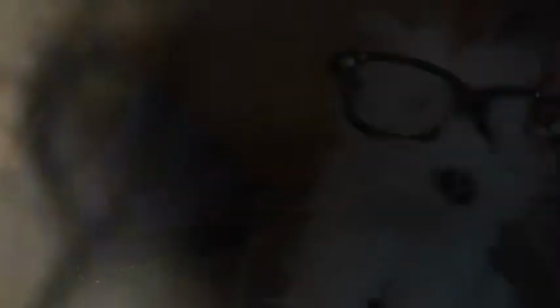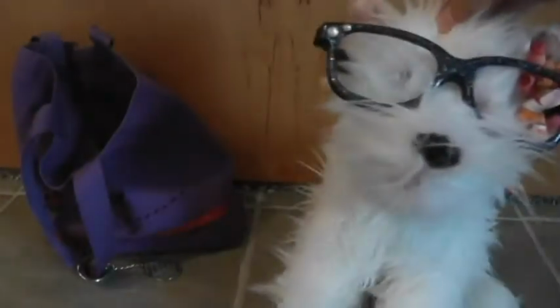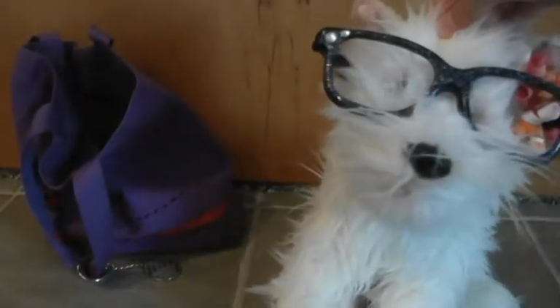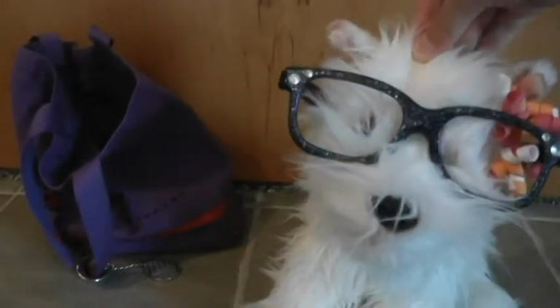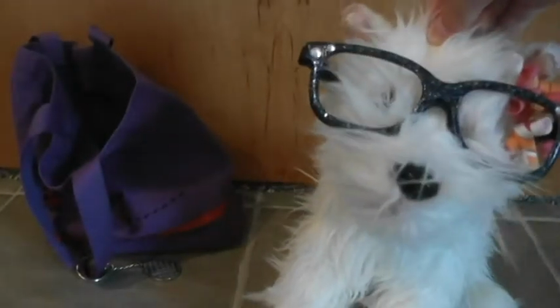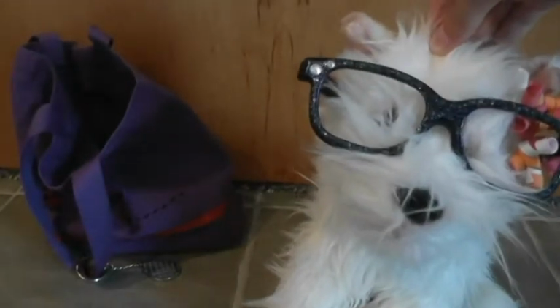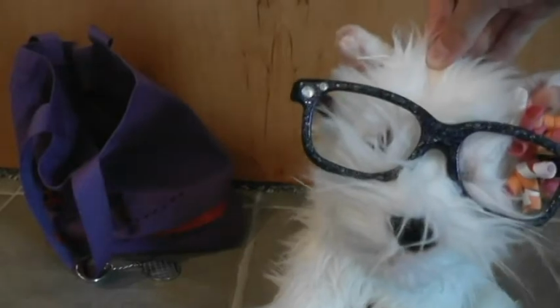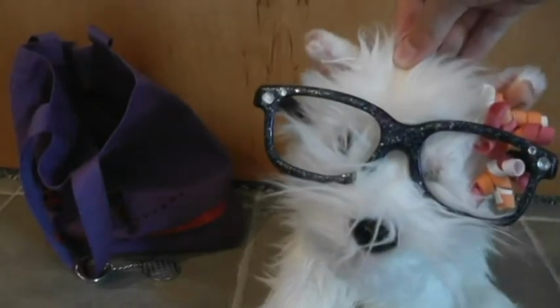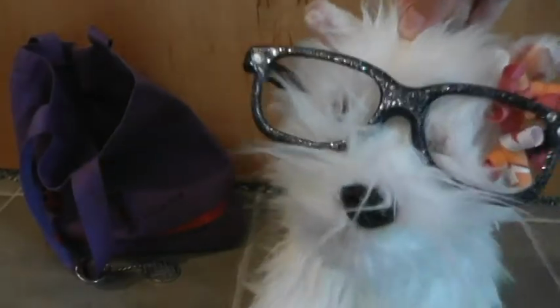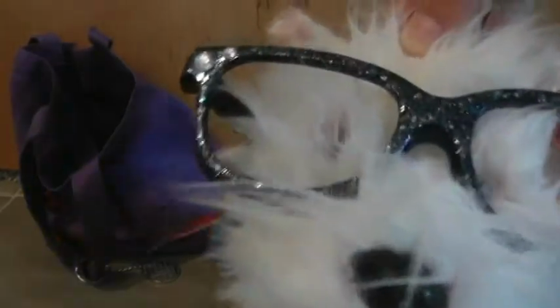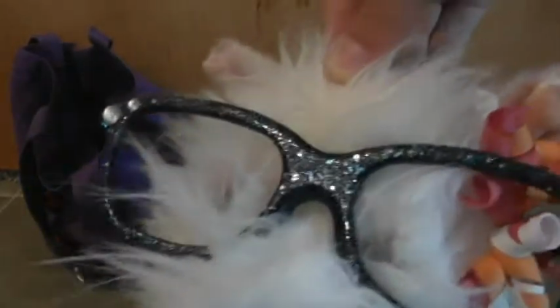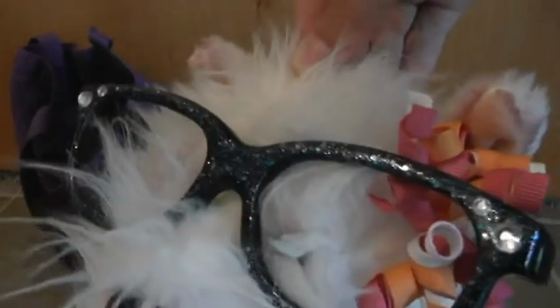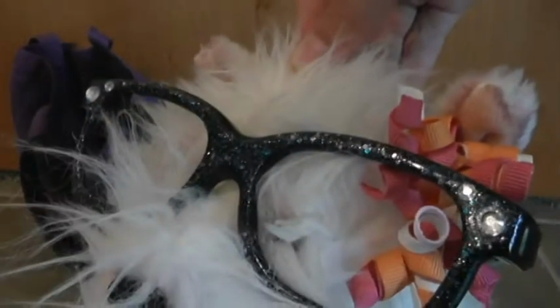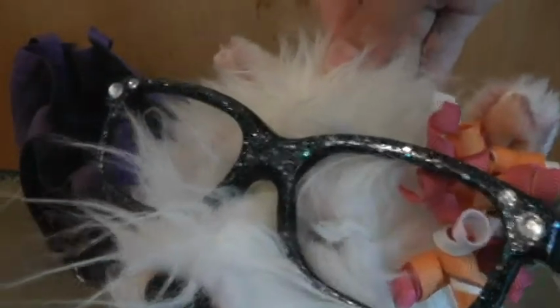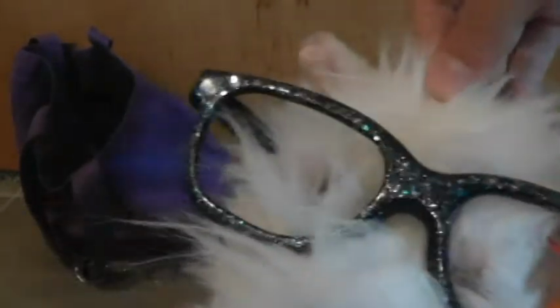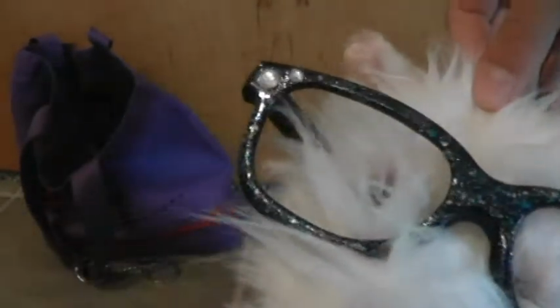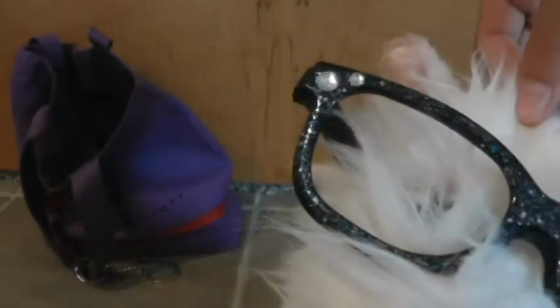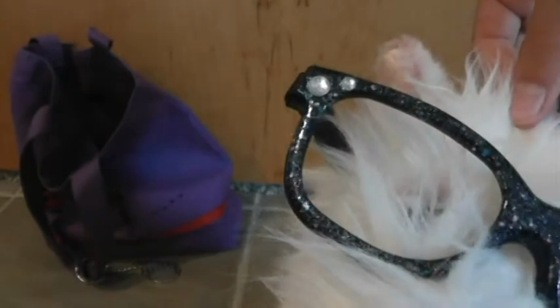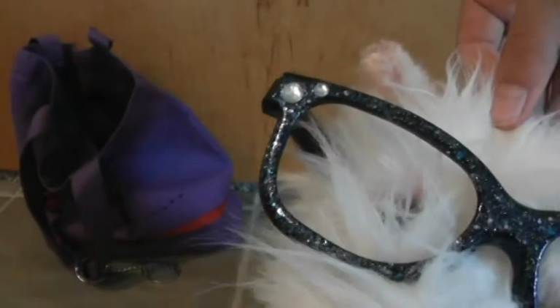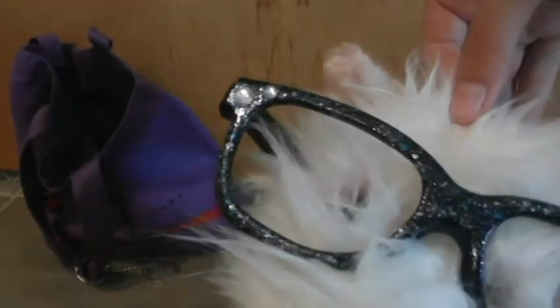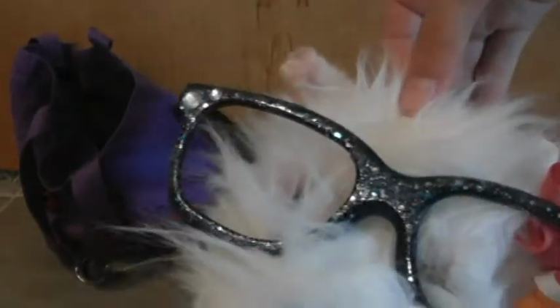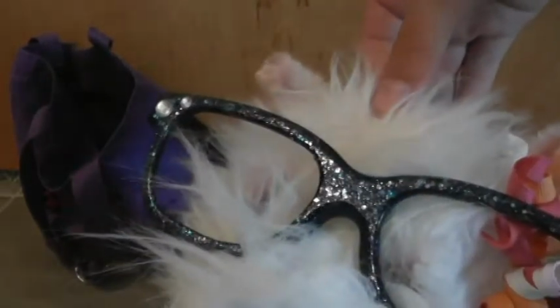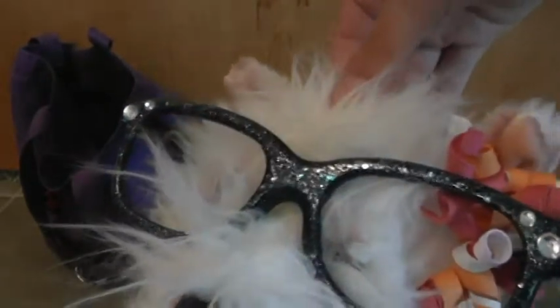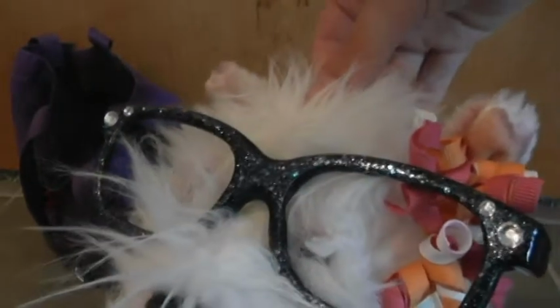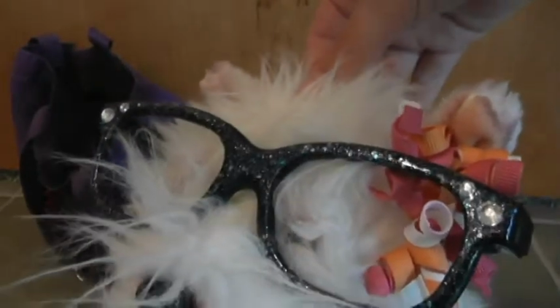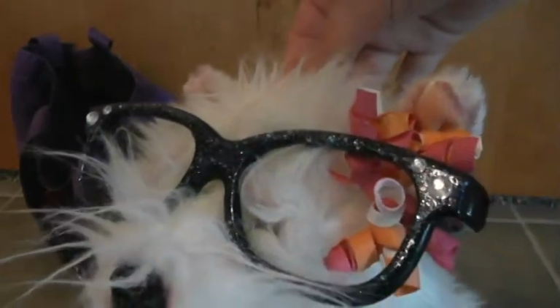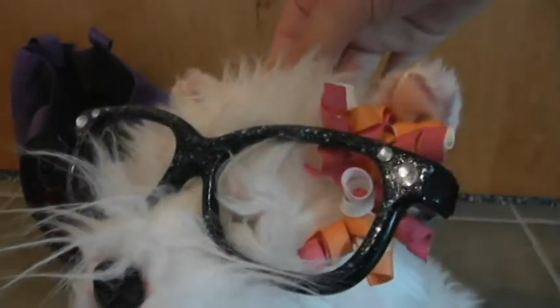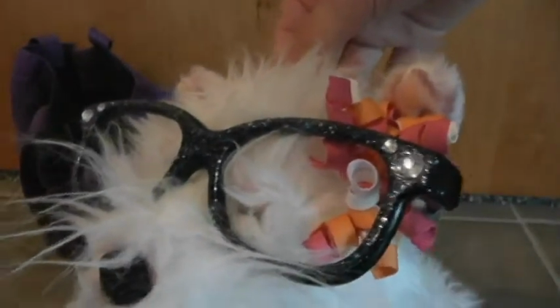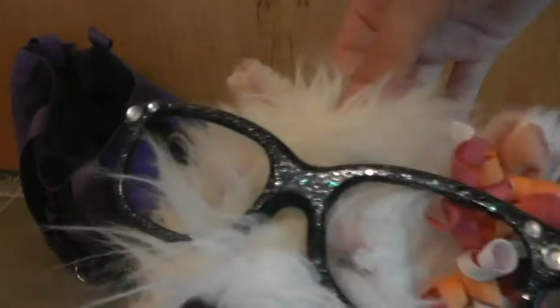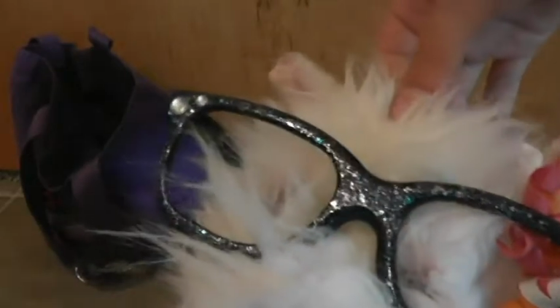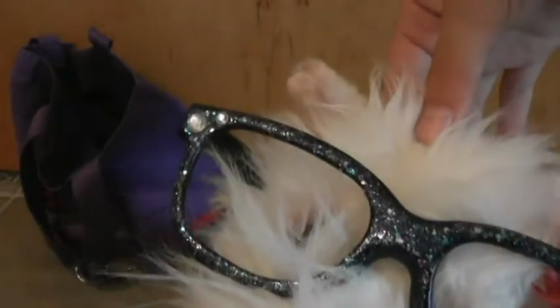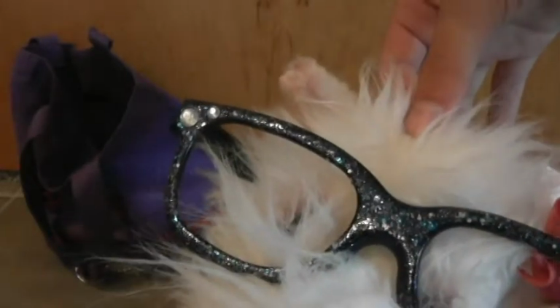Next up, I think these might be my first pair. They're like stars — not galaxy, more like the stars you'd see just looking up at the night sky. There are little rhinestones on the sides.